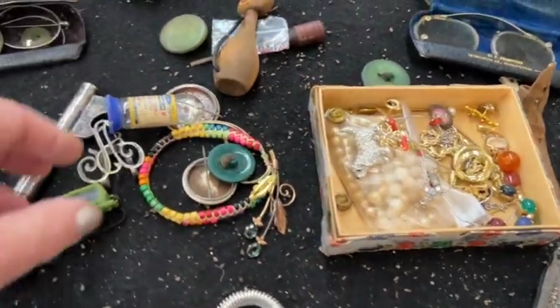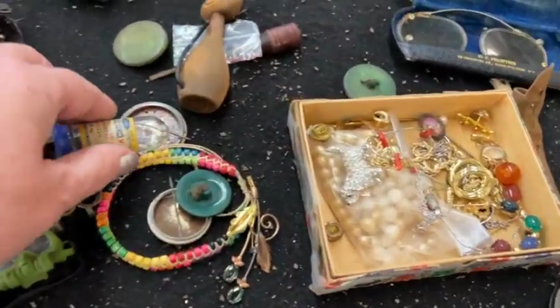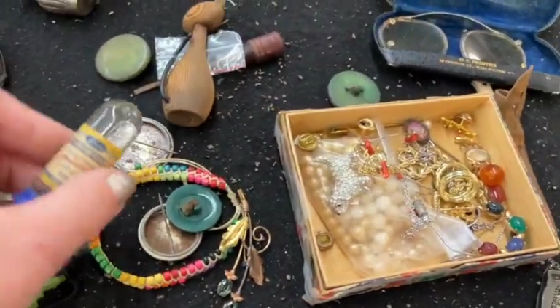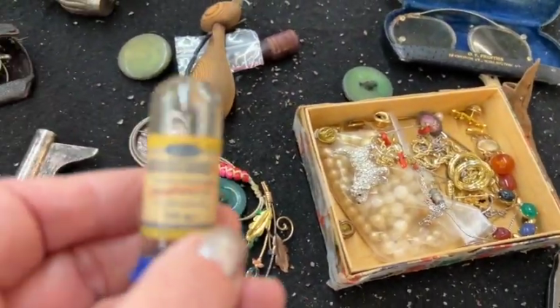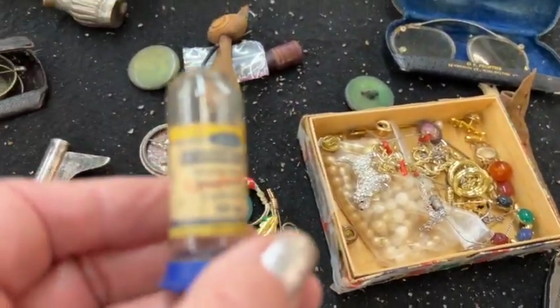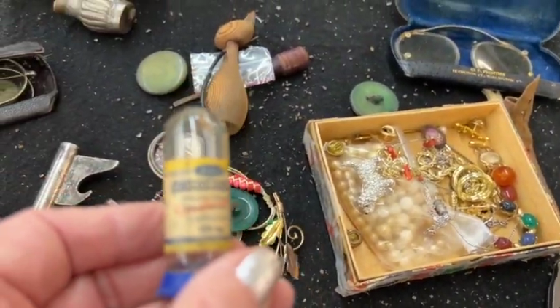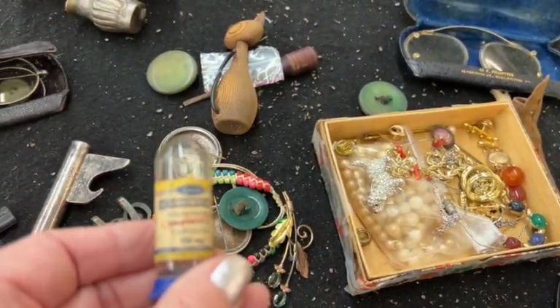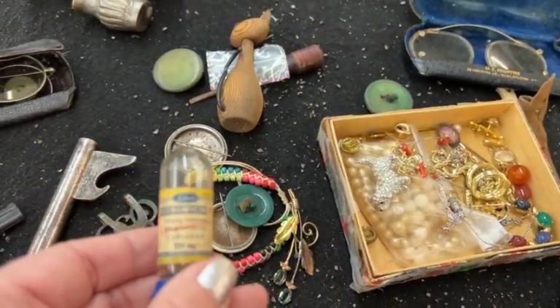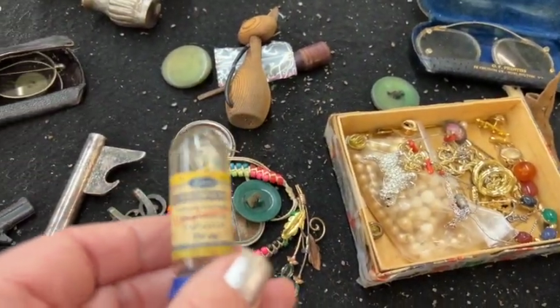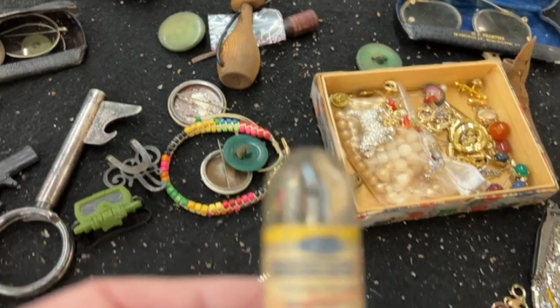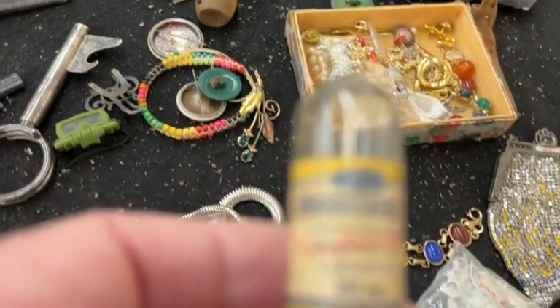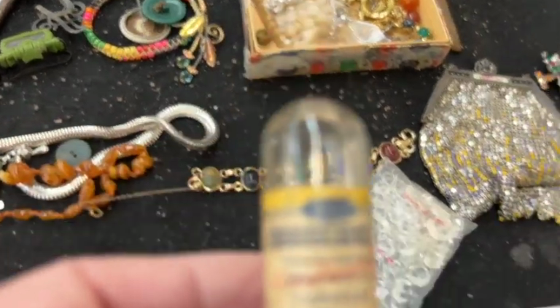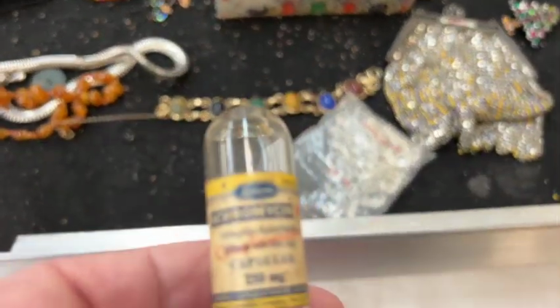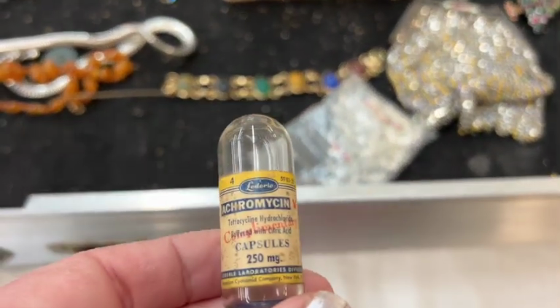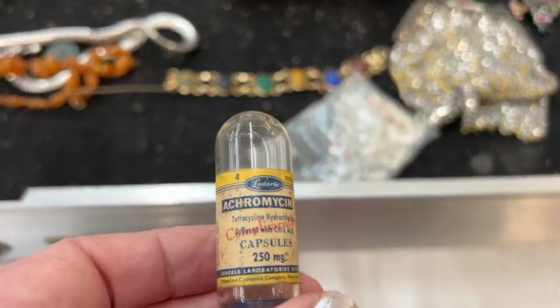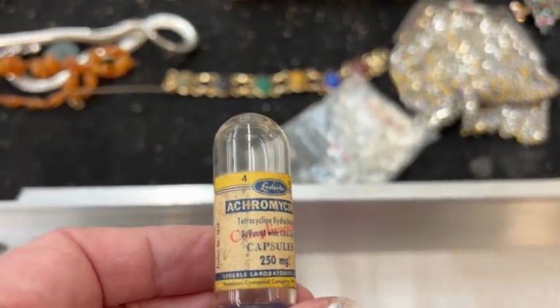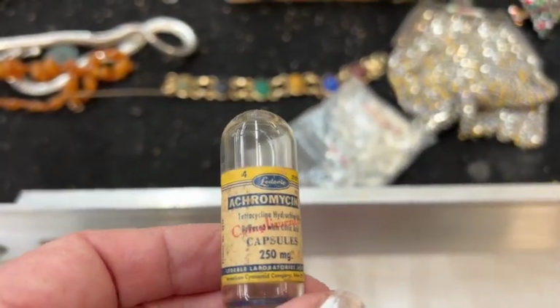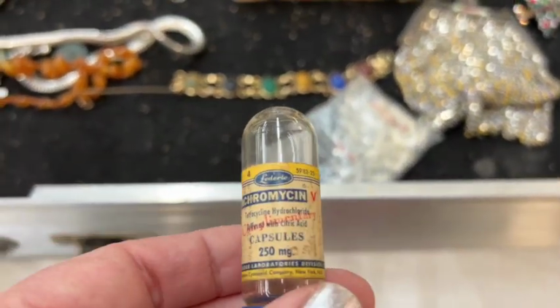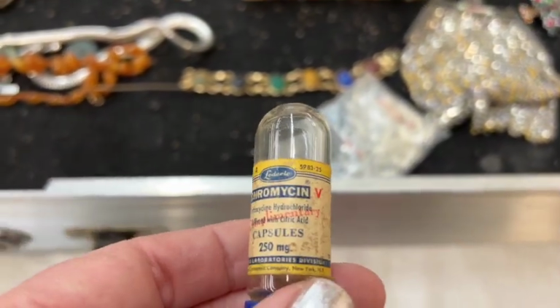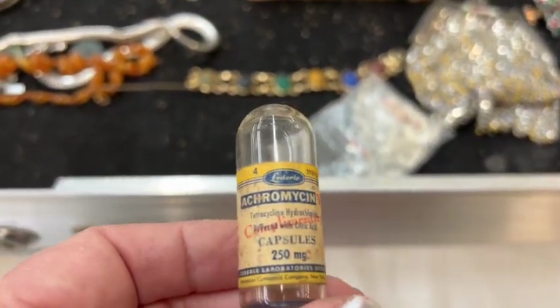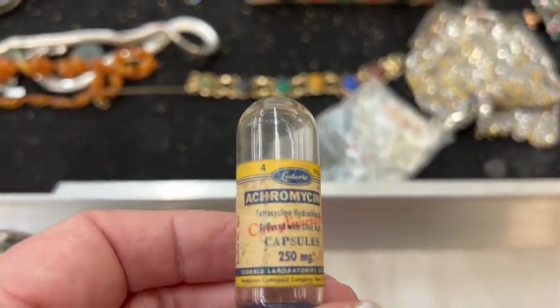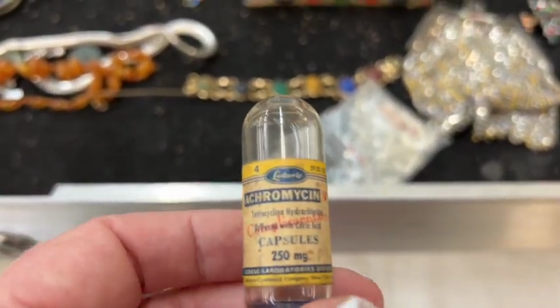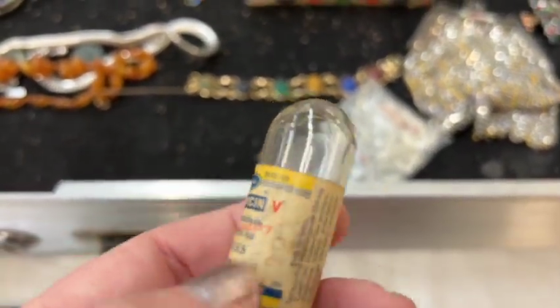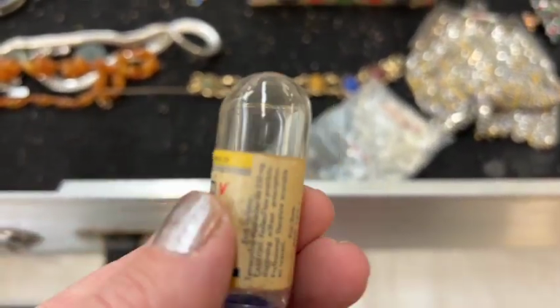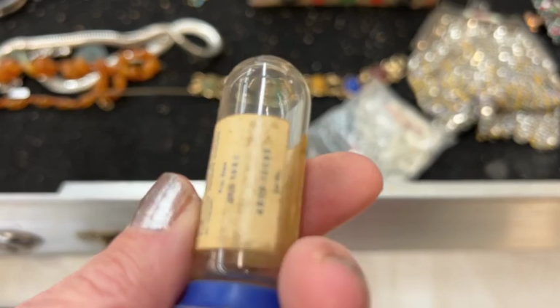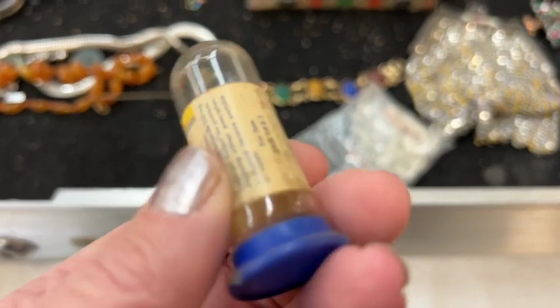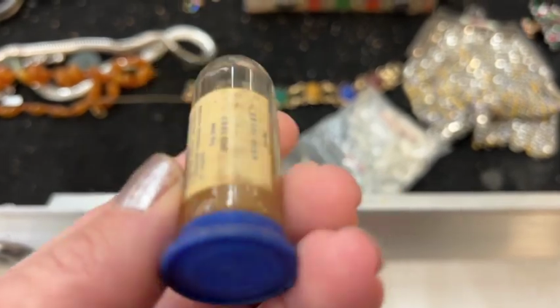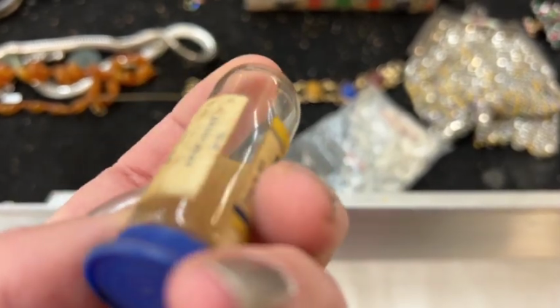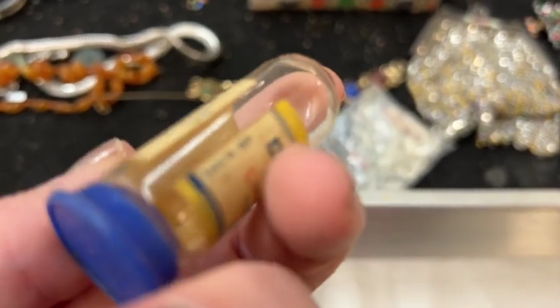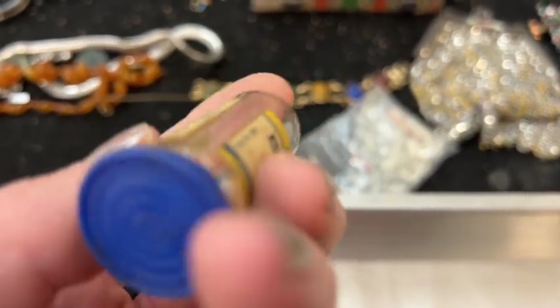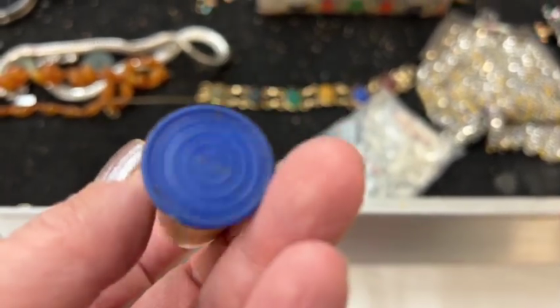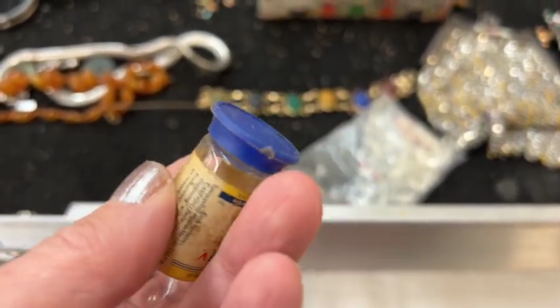What else can we see? Oh, there's an old medicine bottle. I don't know what that is — I guess some sort of antibiotic. That's from the 50s, I think.